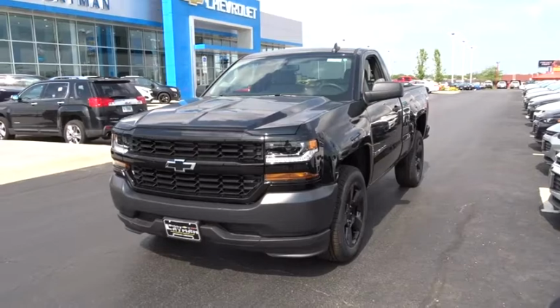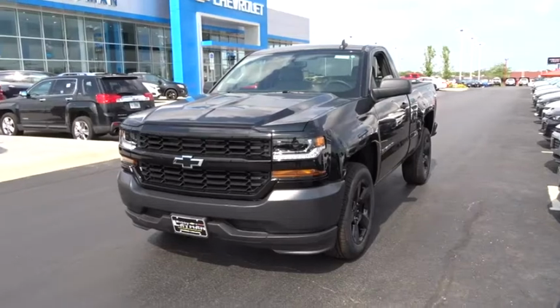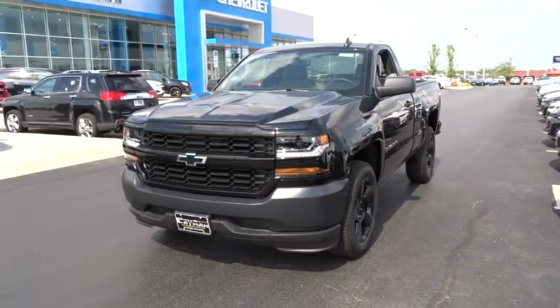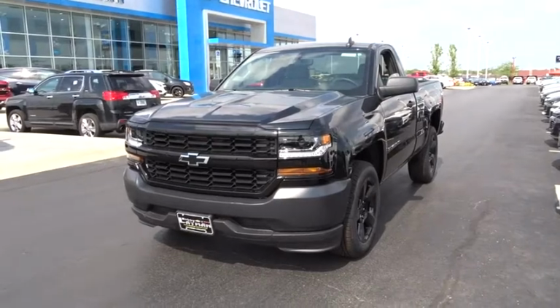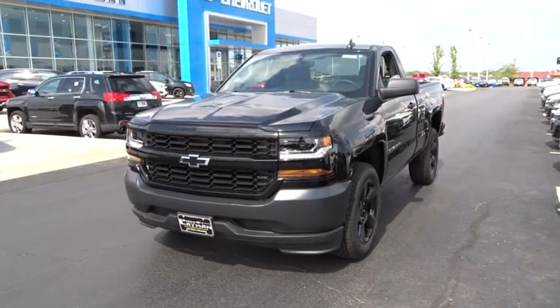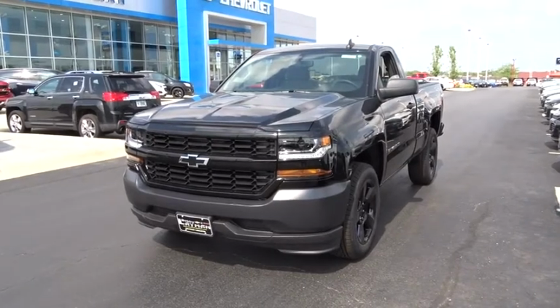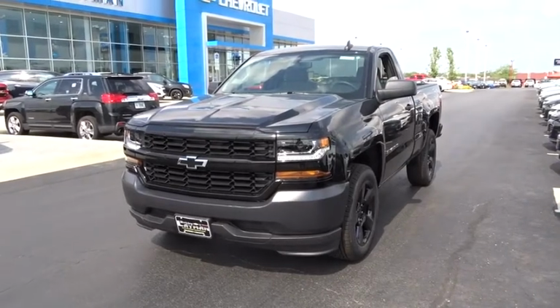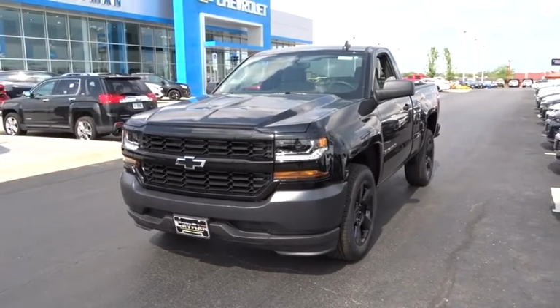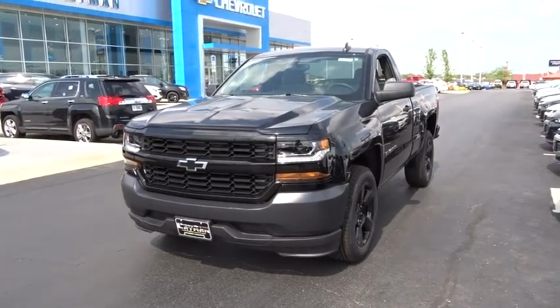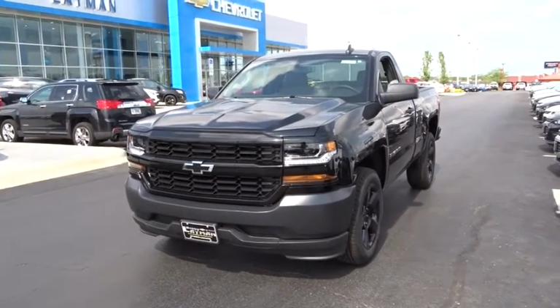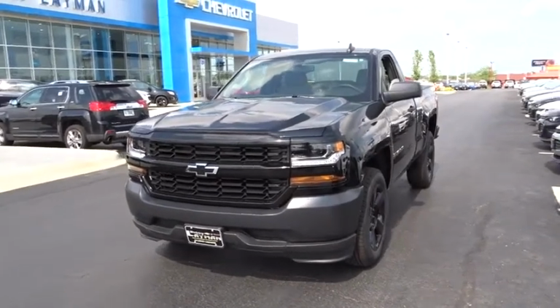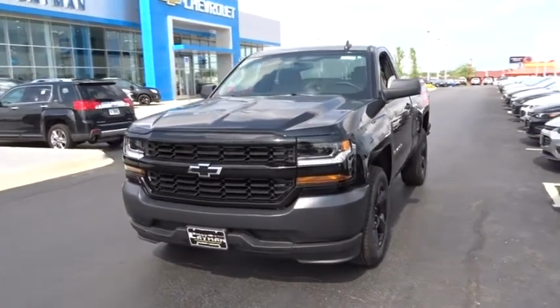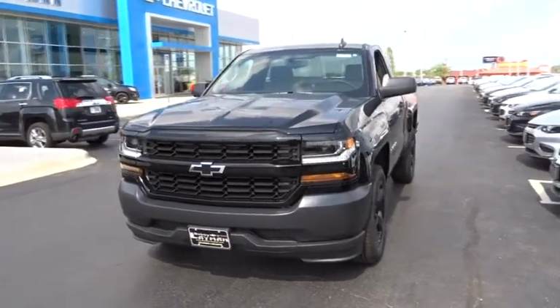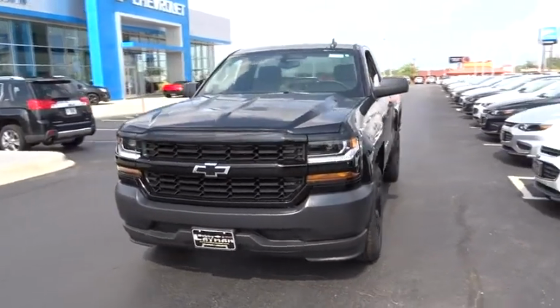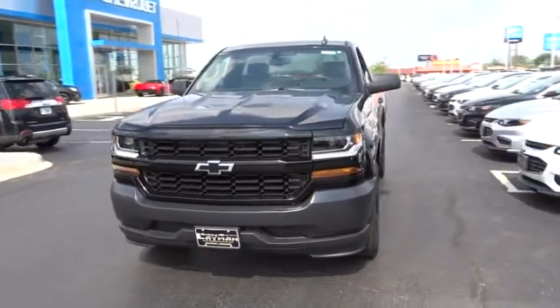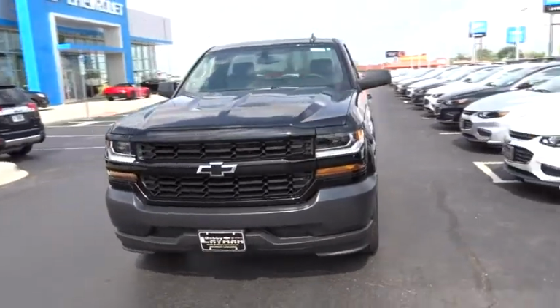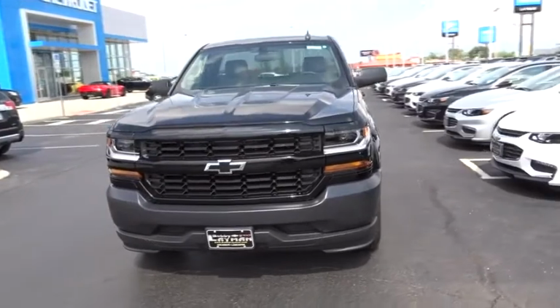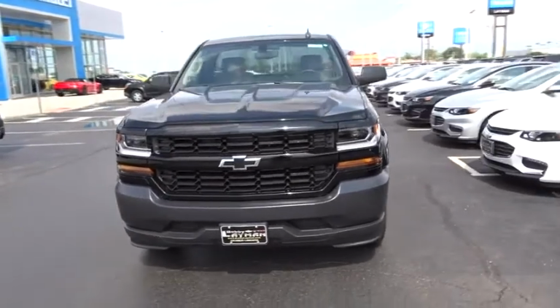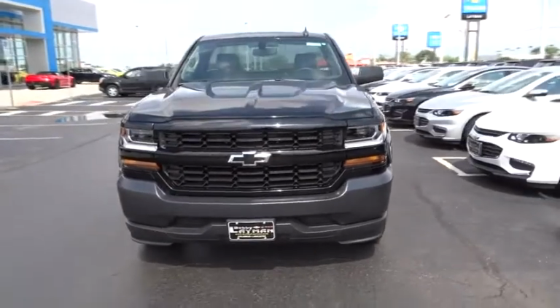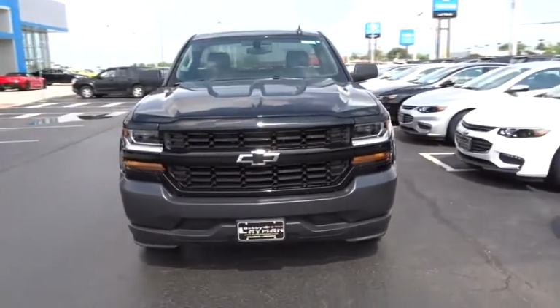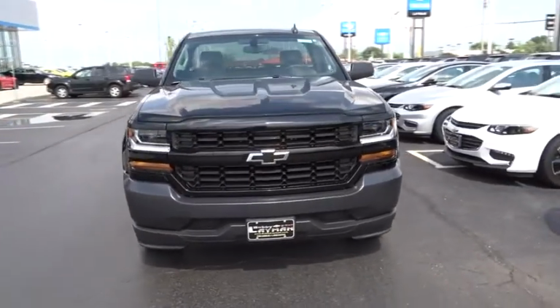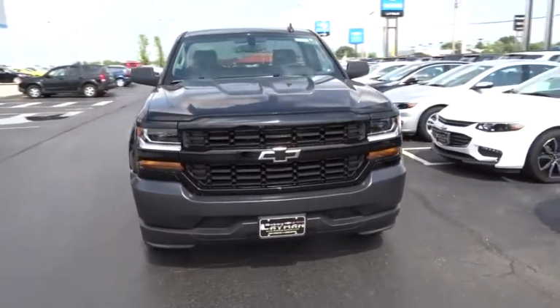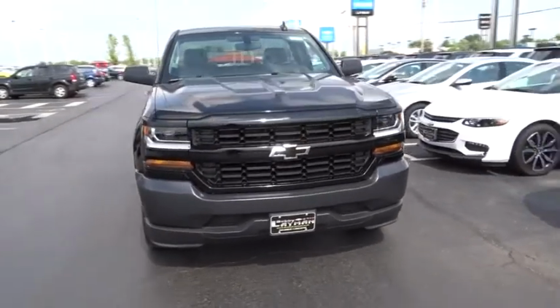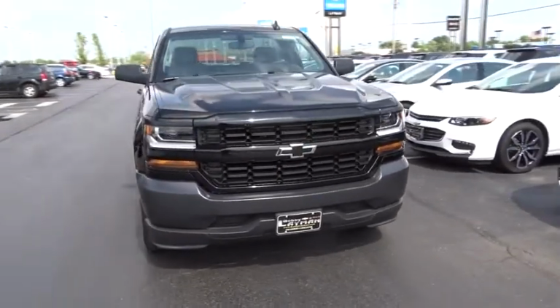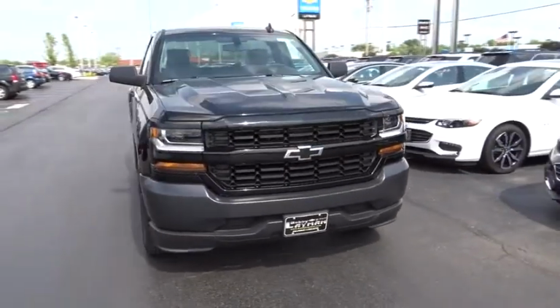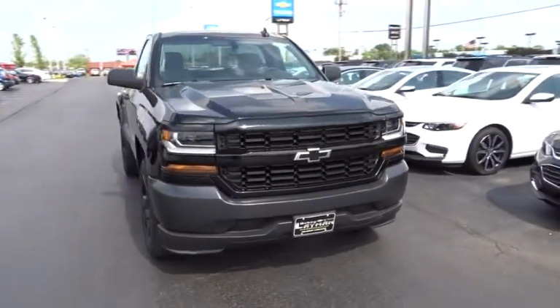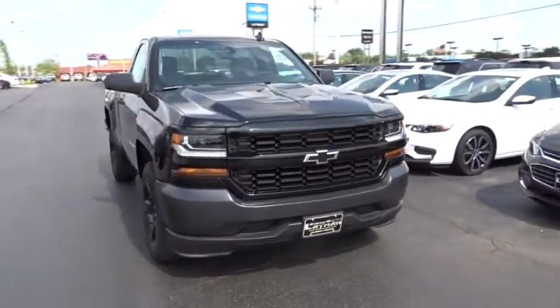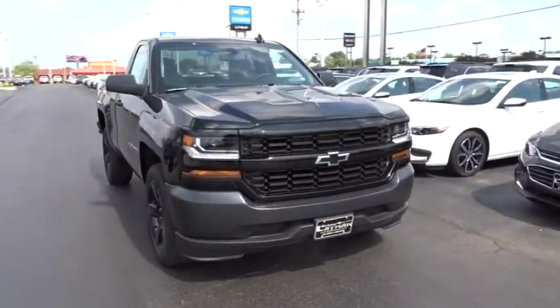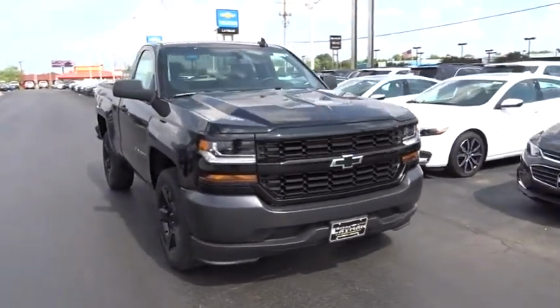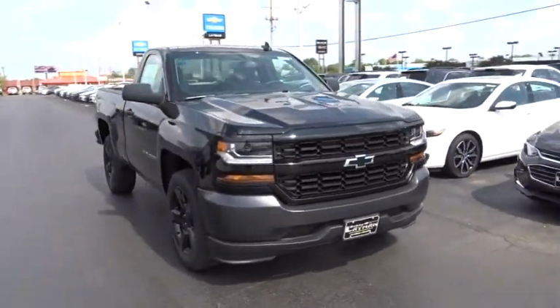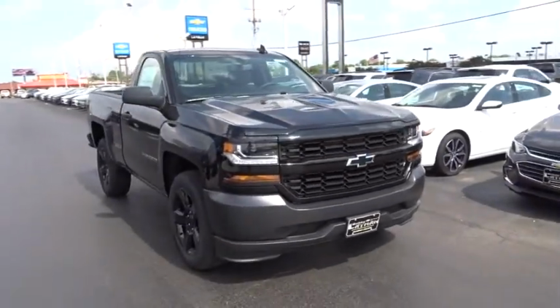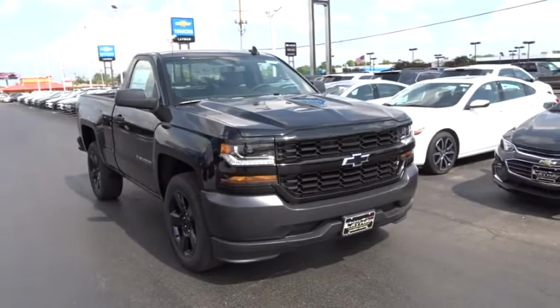The 2016 Chevrolet Silverado 1500. The Chevy Silverado 1500. This vehicle has less than 100 miles. Here are some of this vehicle's great options.